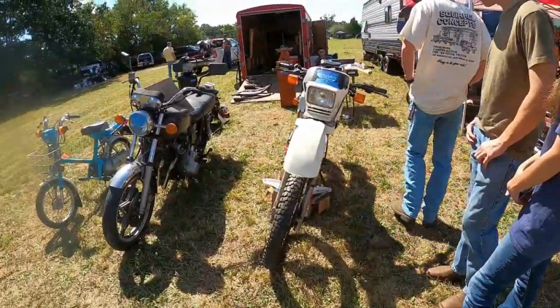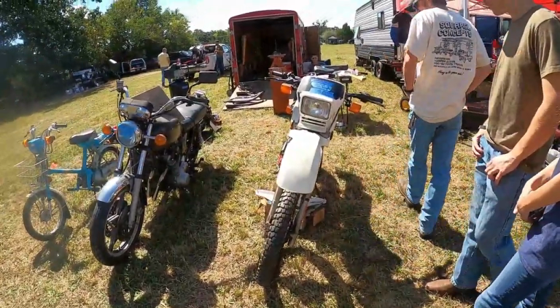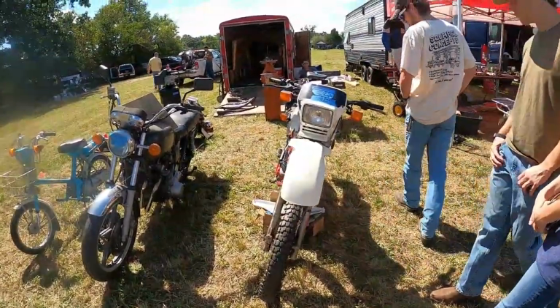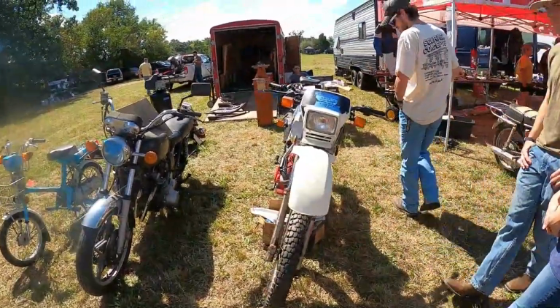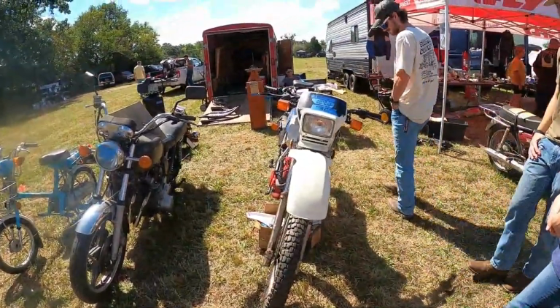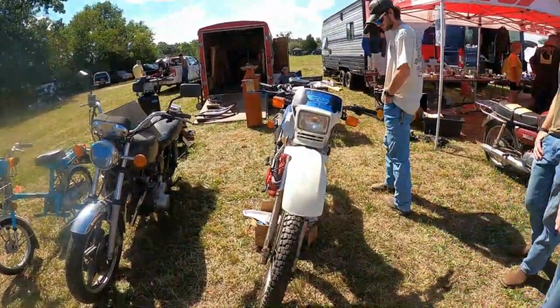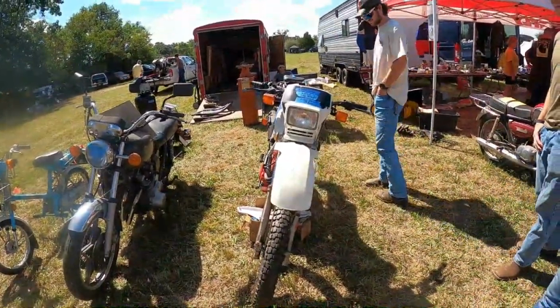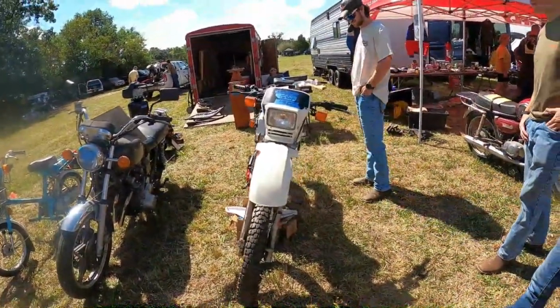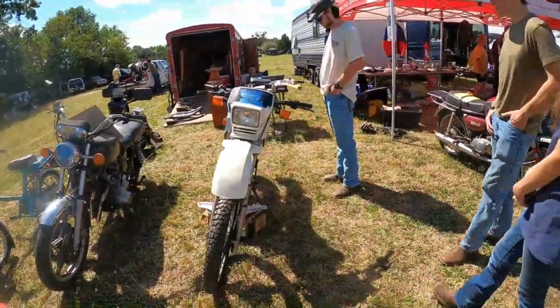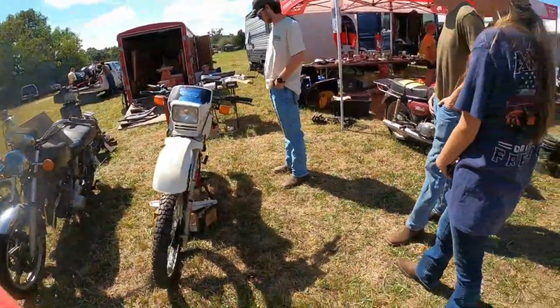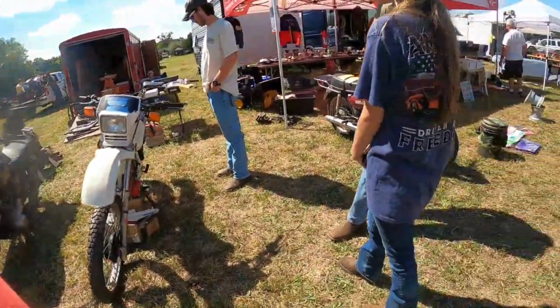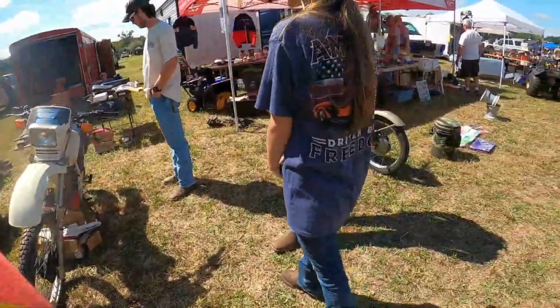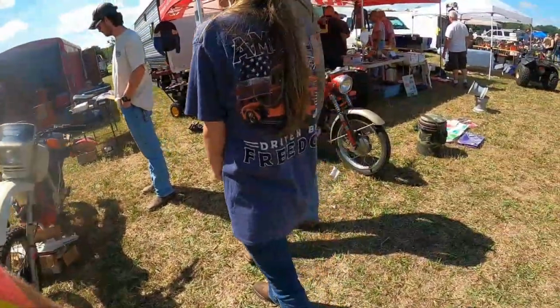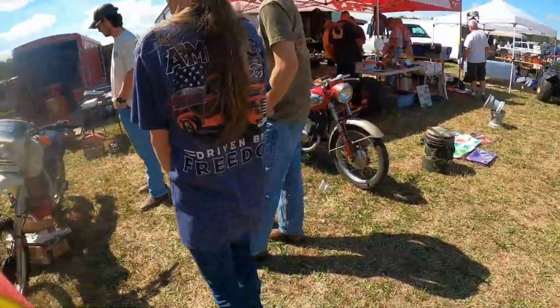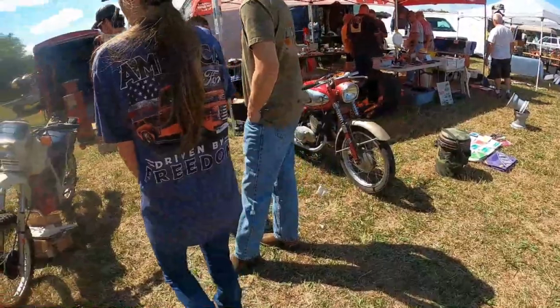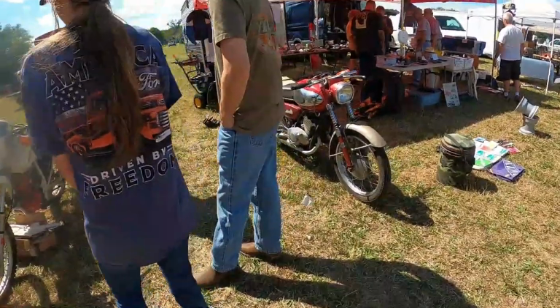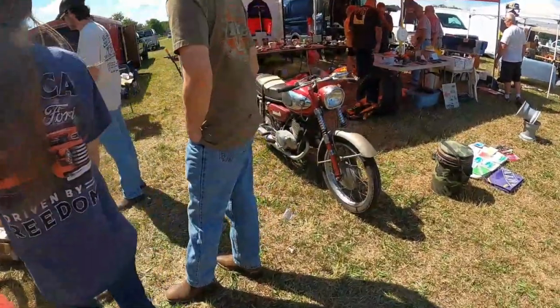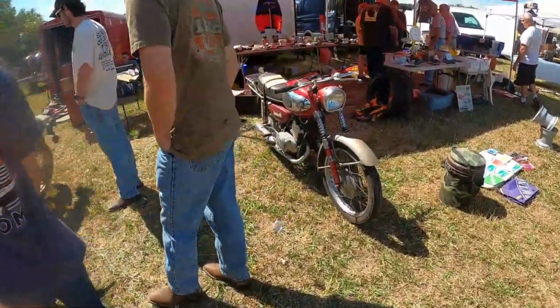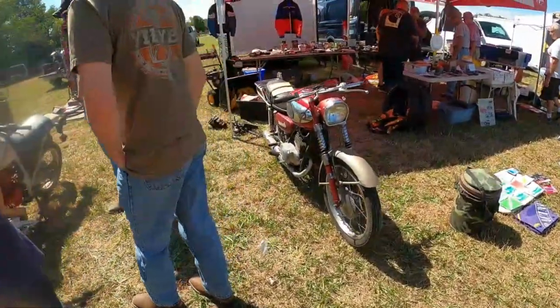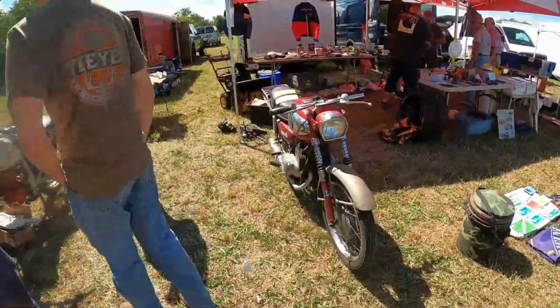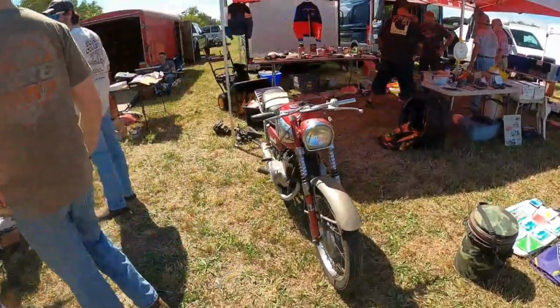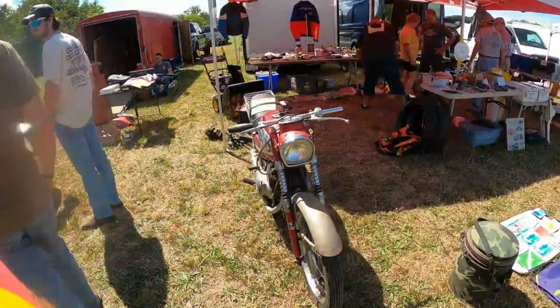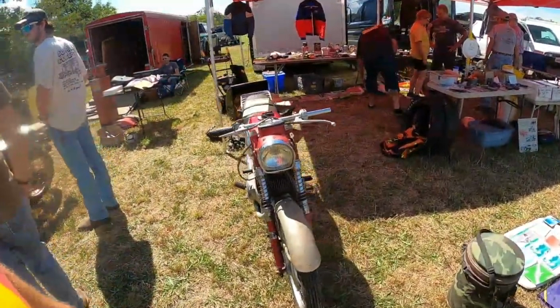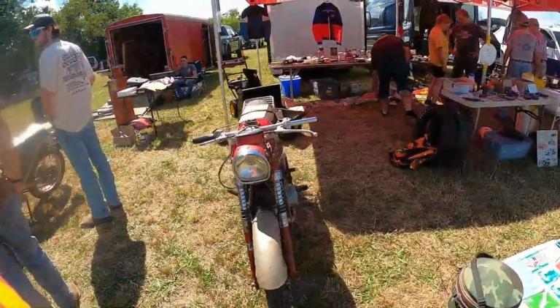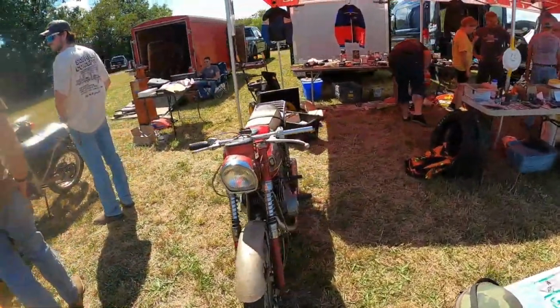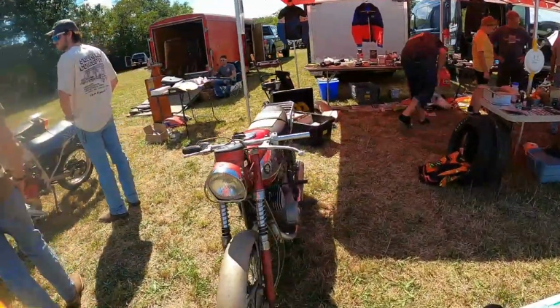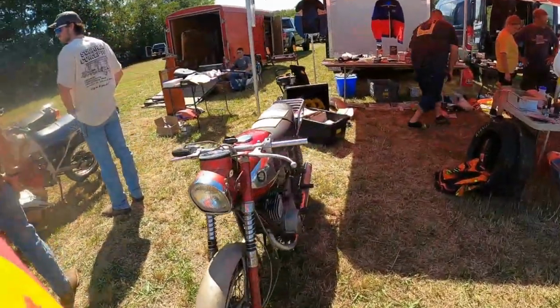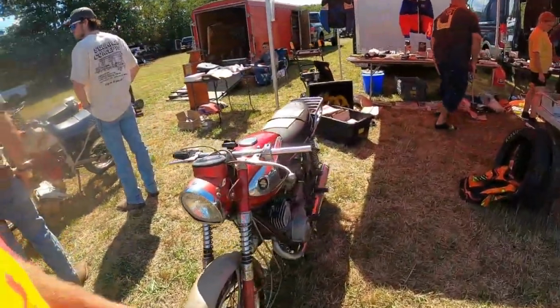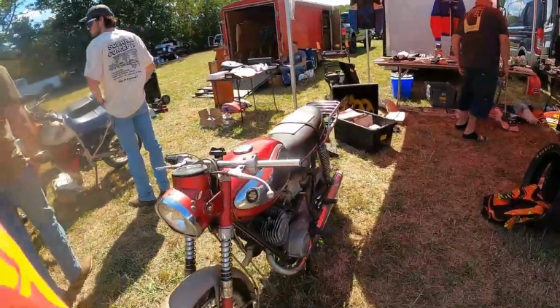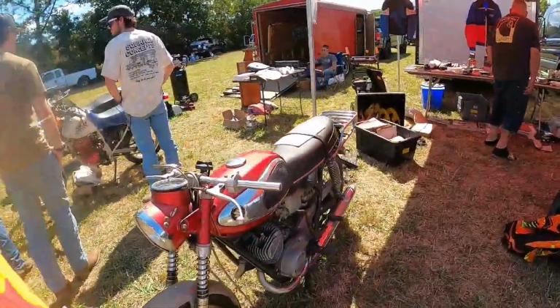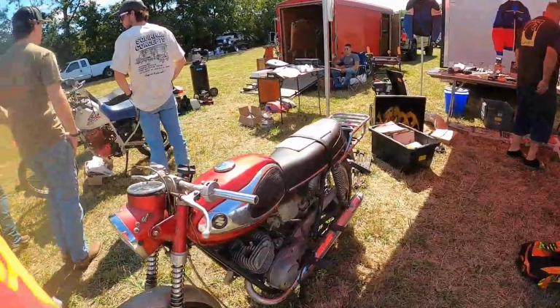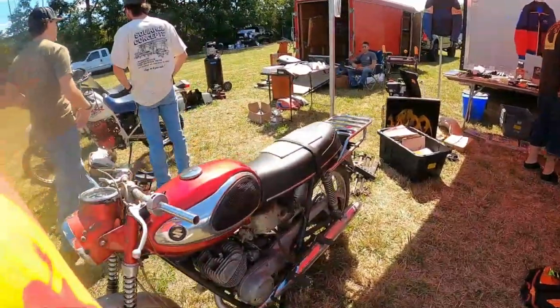These are funky because it's twin carb on one cylinder — a primary and a secondary carb, so one opens up first before the other. Motor is fresh, needs carbs.